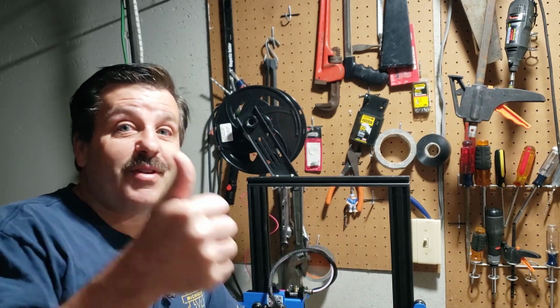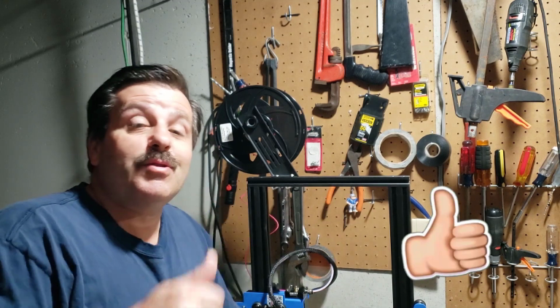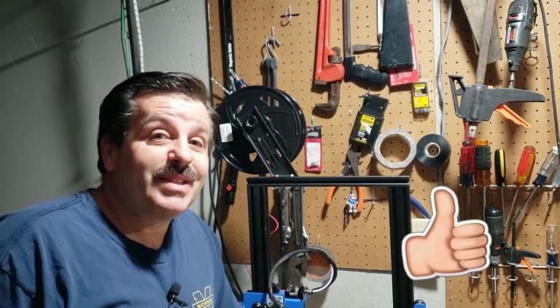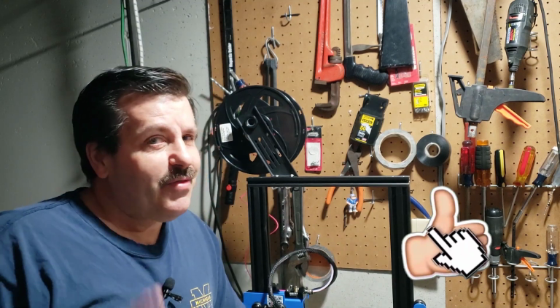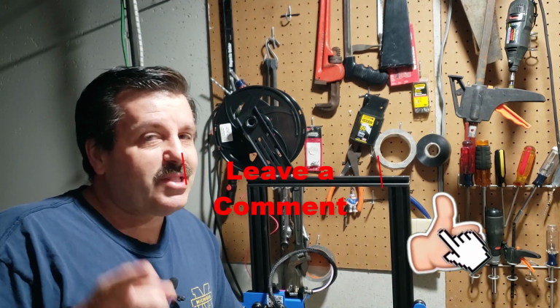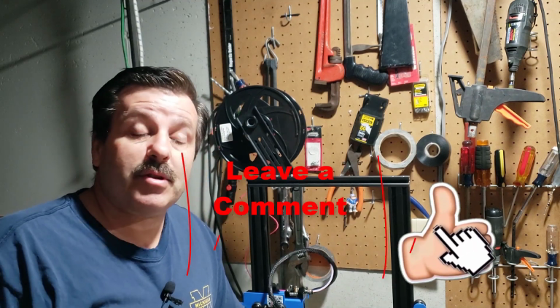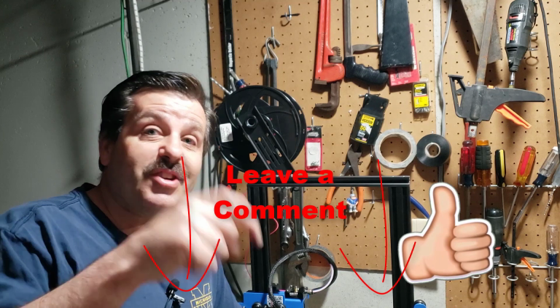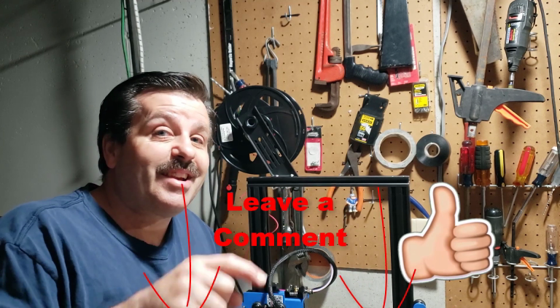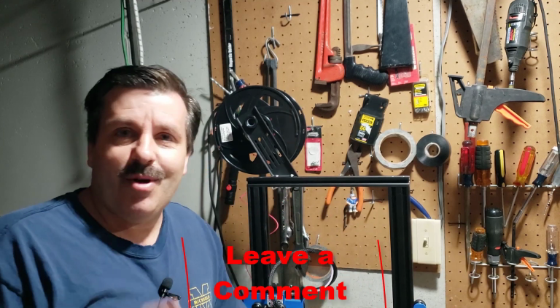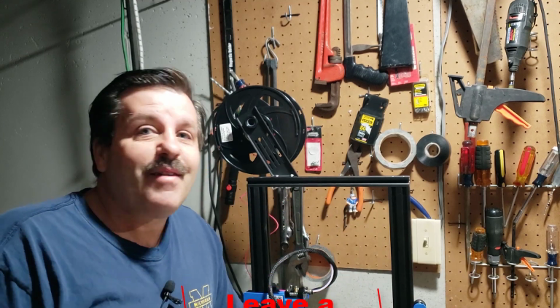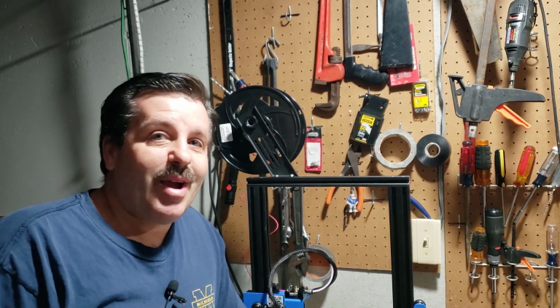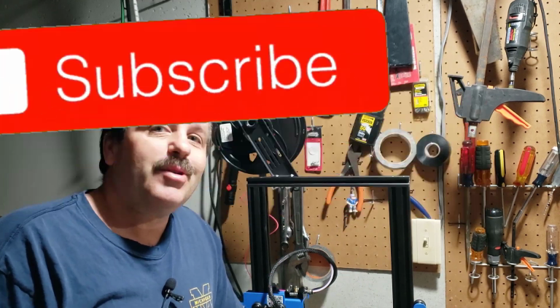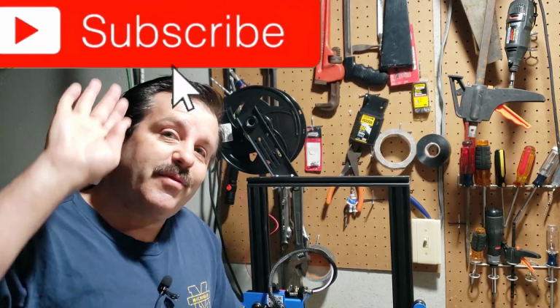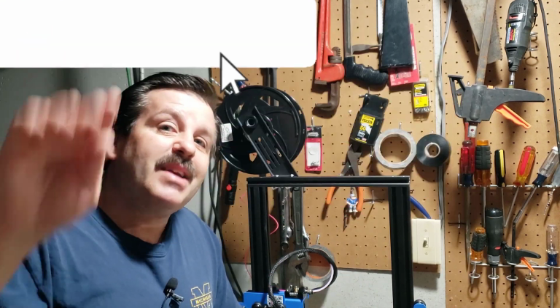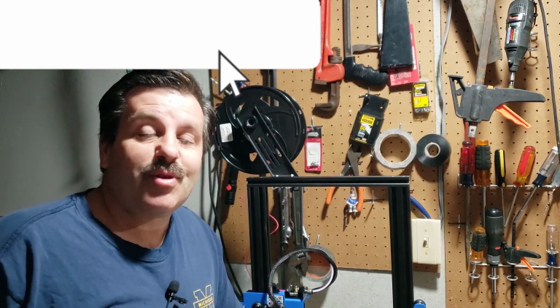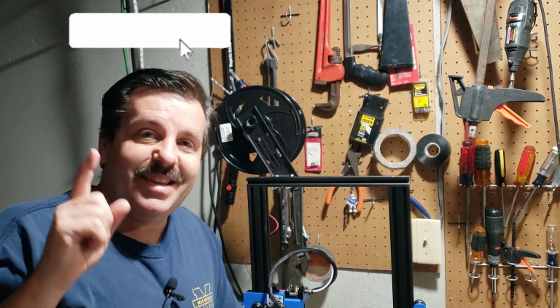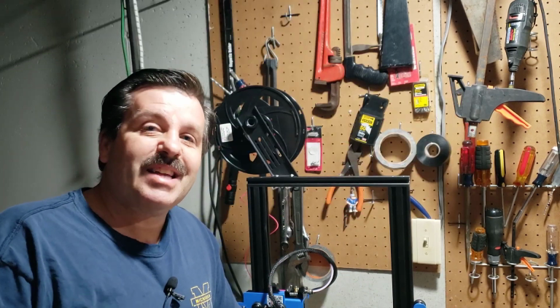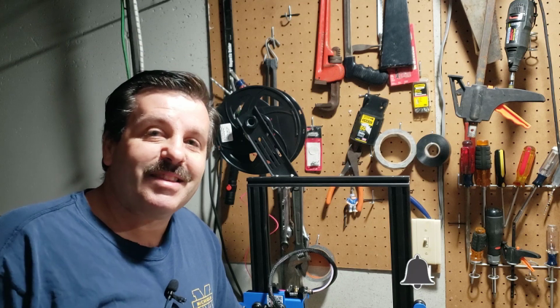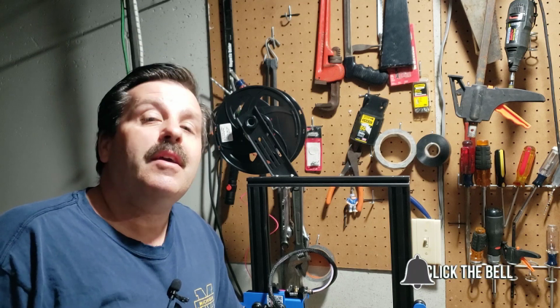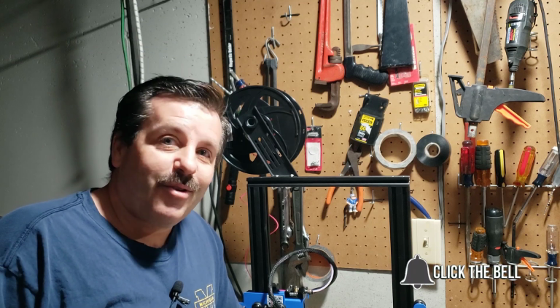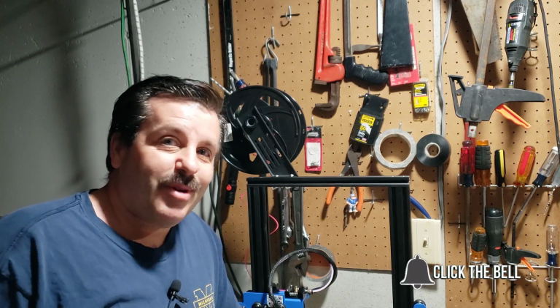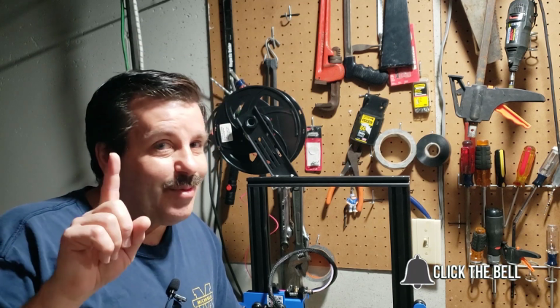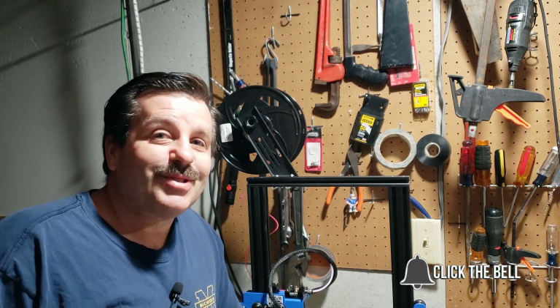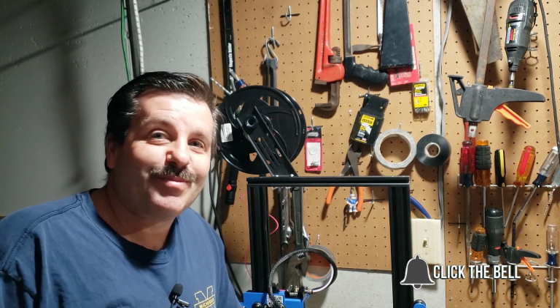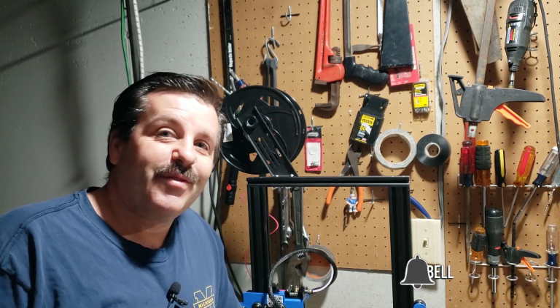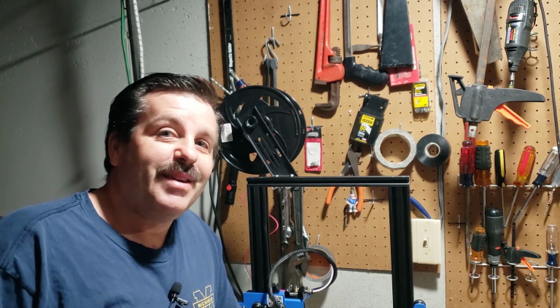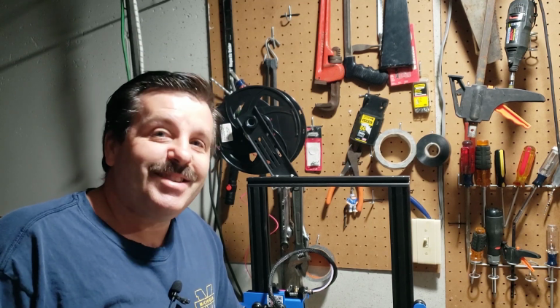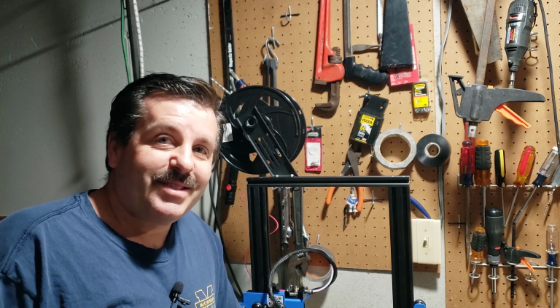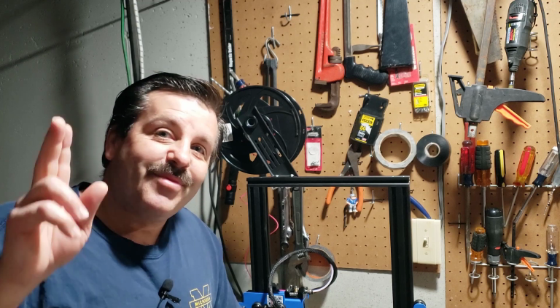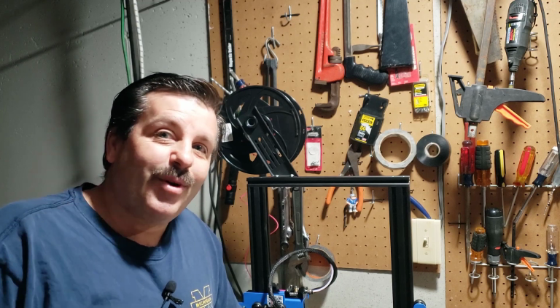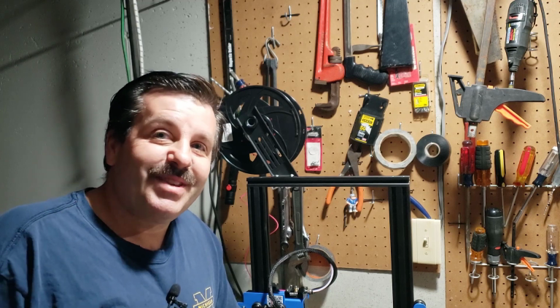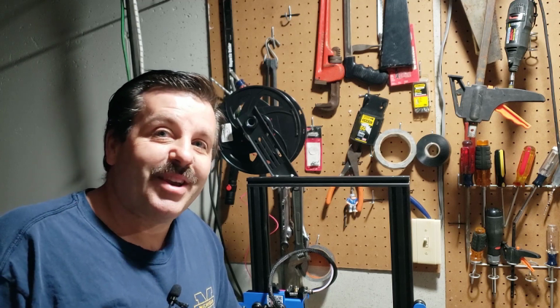Friends, if you found the video useful please give it a like. If you've got a question, comment, or a suggestion, add it down below. If you haven't subscribed yet, what are you waiting for — smash that subscribe button. And last but not least, hit that notification bell if you want to be the first to know when there's a brand new video from me, HL Mod Tech. Thanks for watching, have a great day!